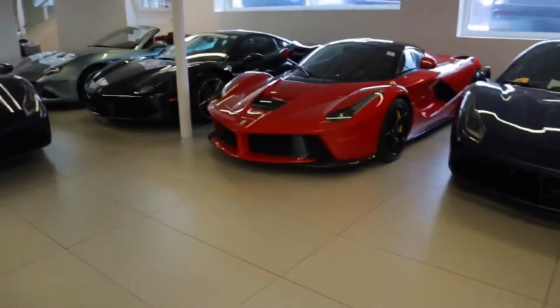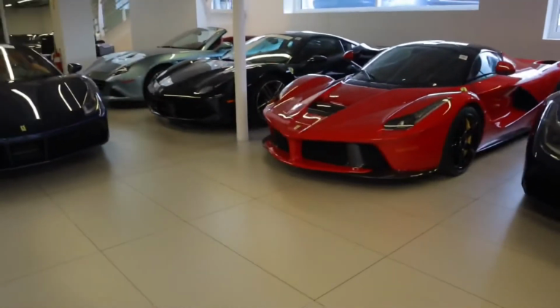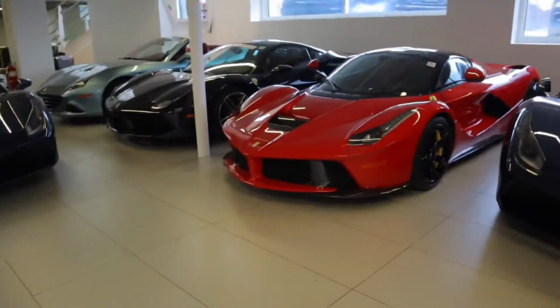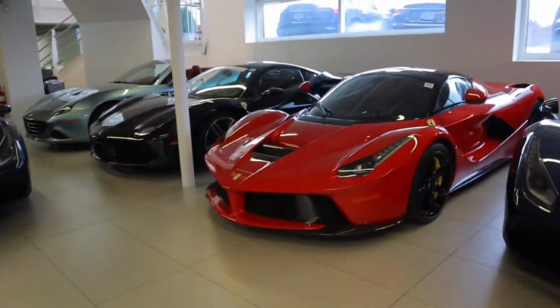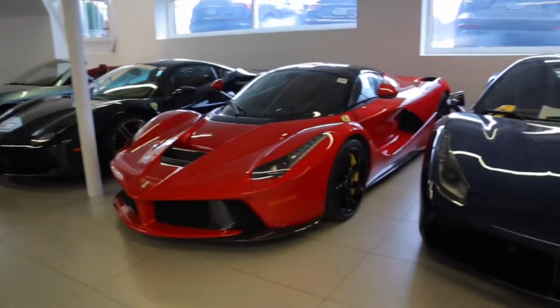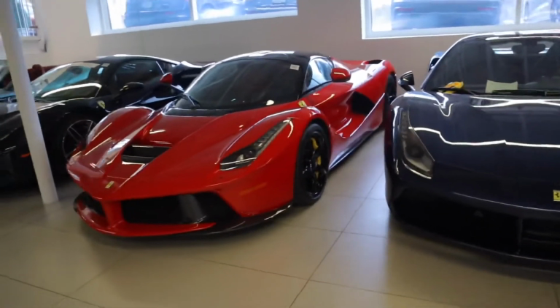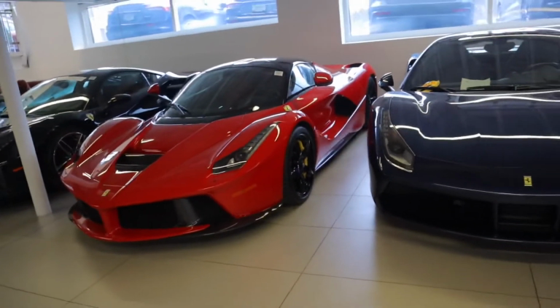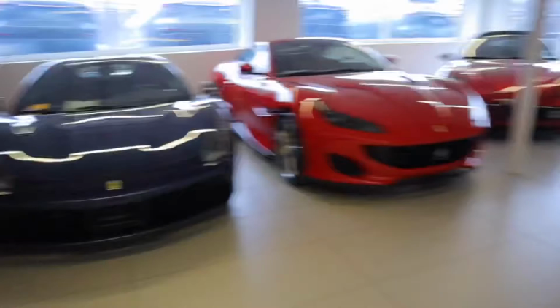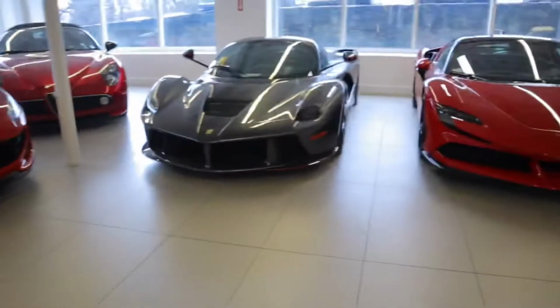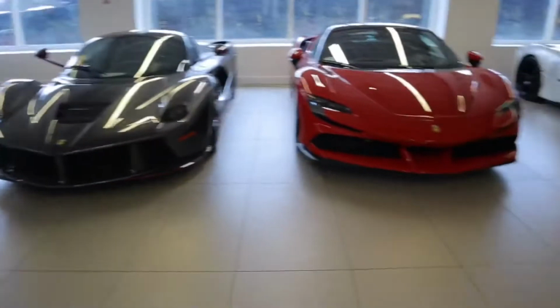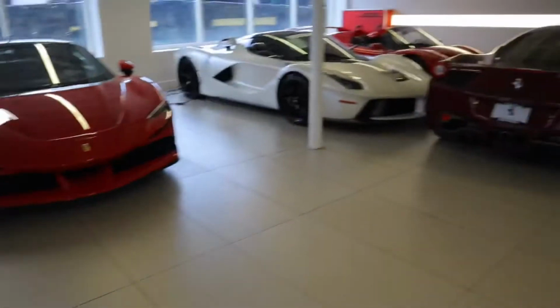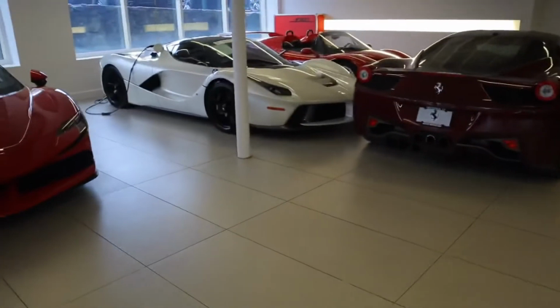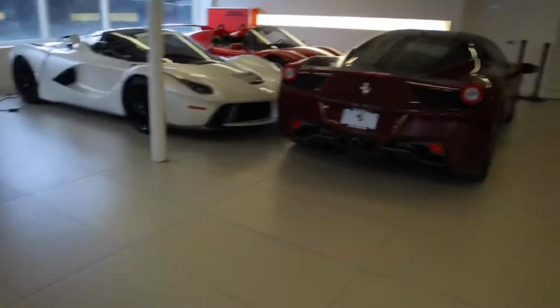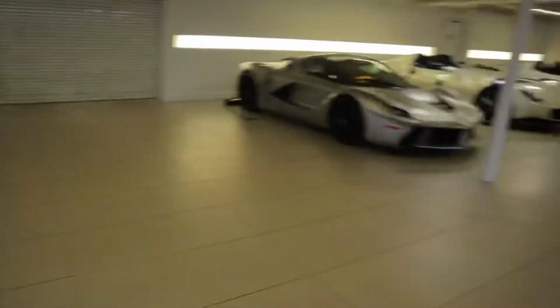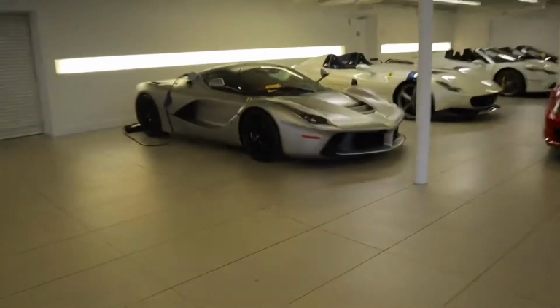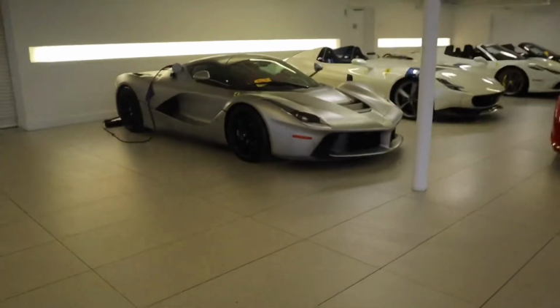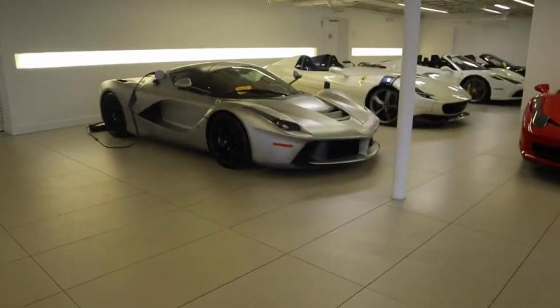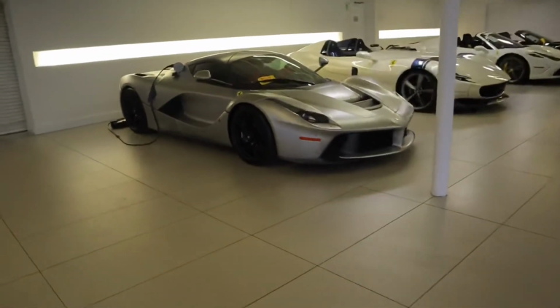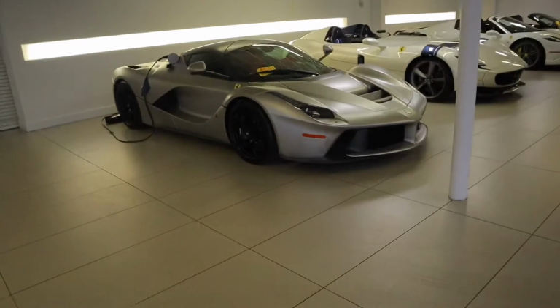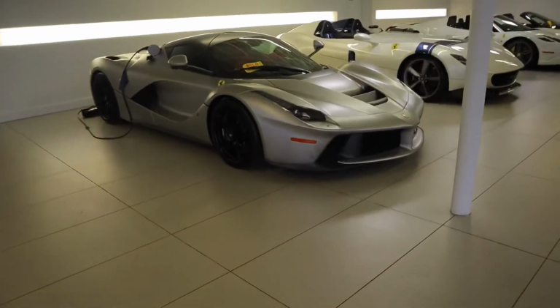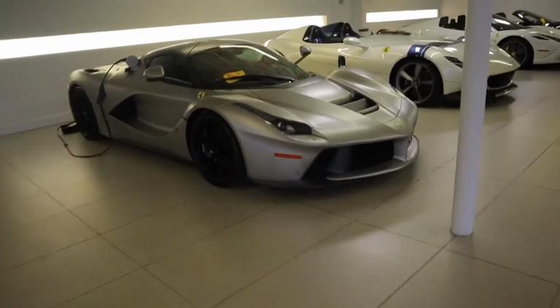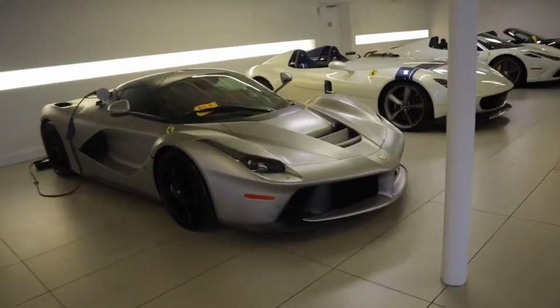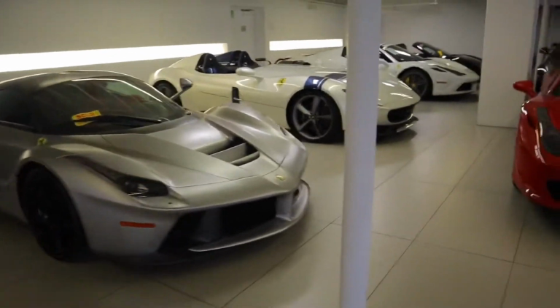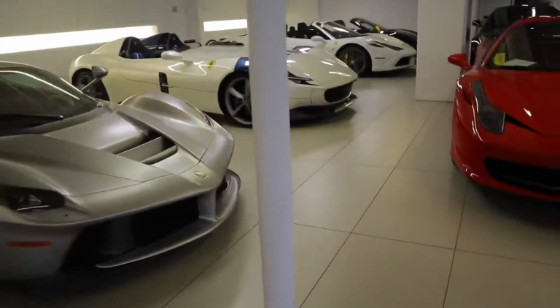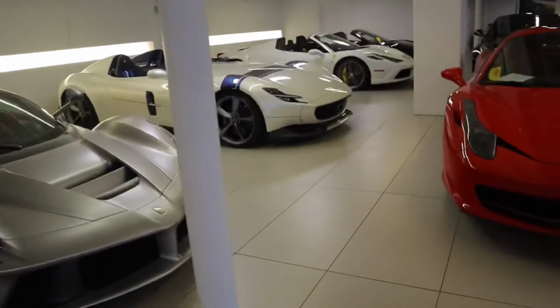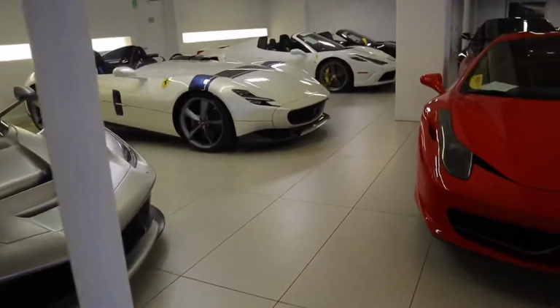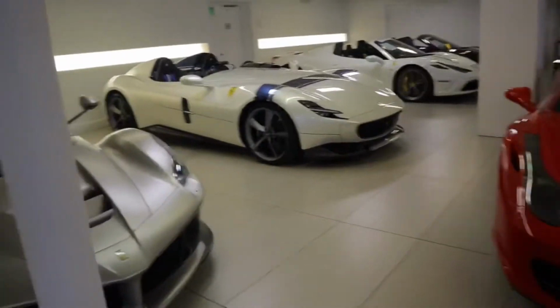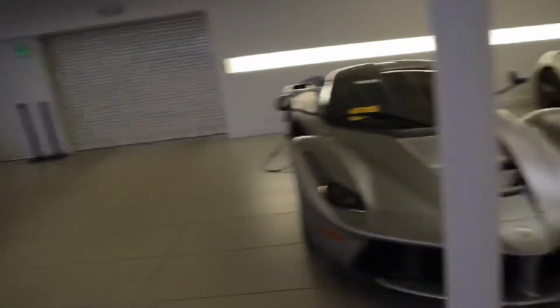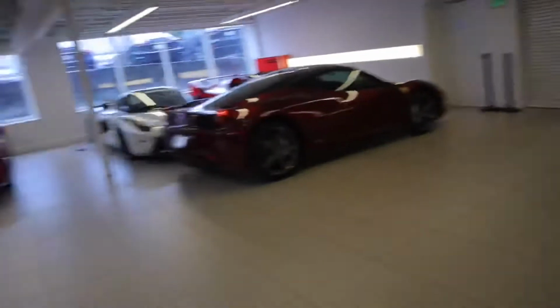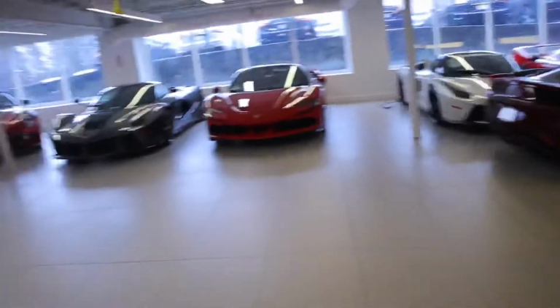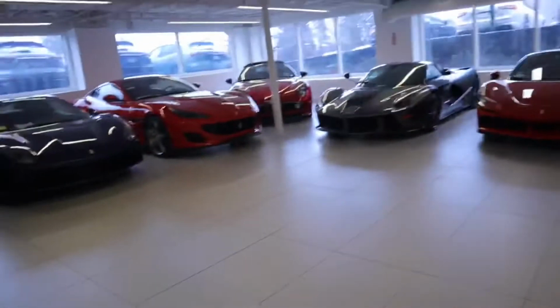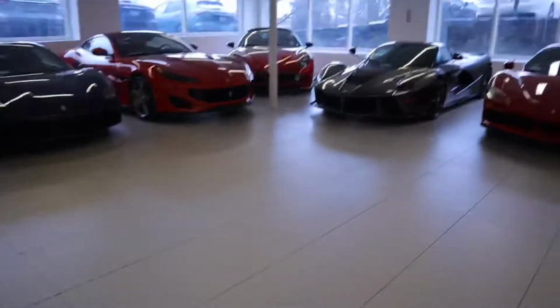Alright, we are now down here in the basement and they have not one, not two, not three — they have four LaFerraris in the basement alone. This is crazy. Before today I've never even seen a single LaFerrari, and now I've seen five.